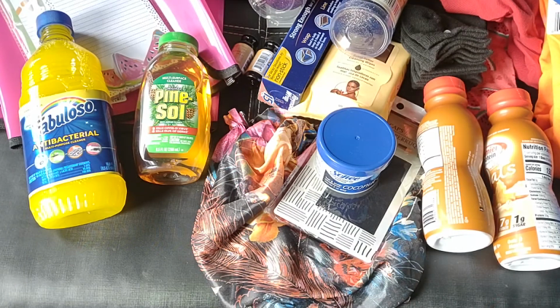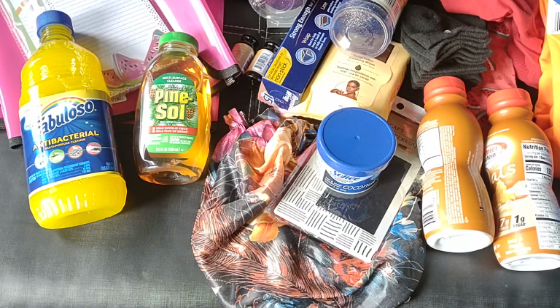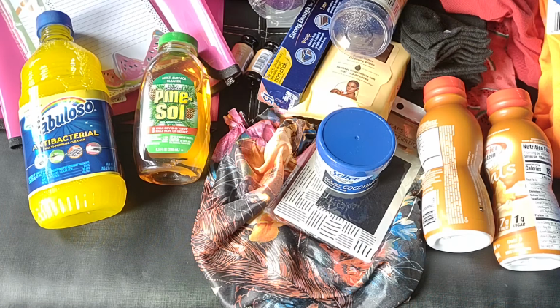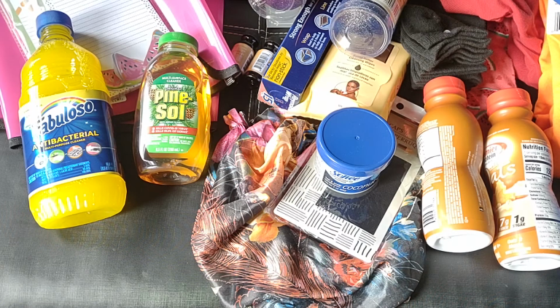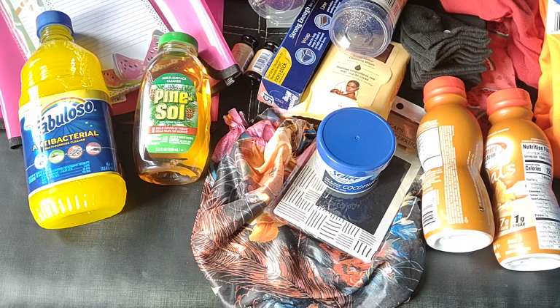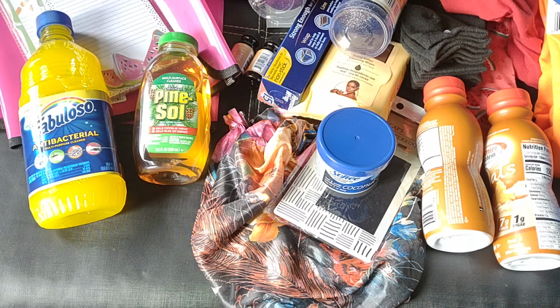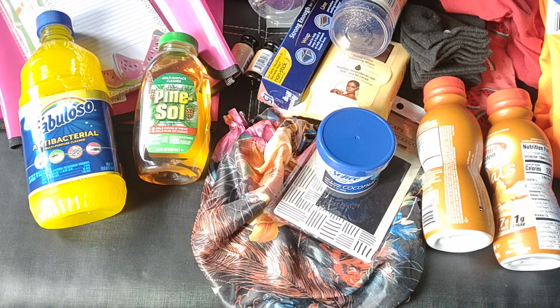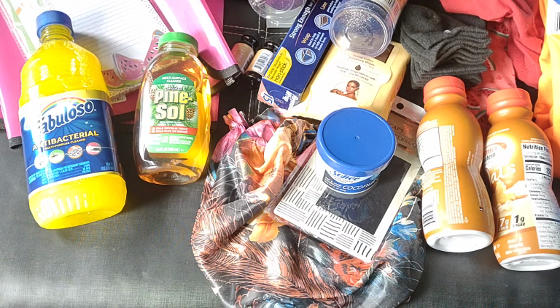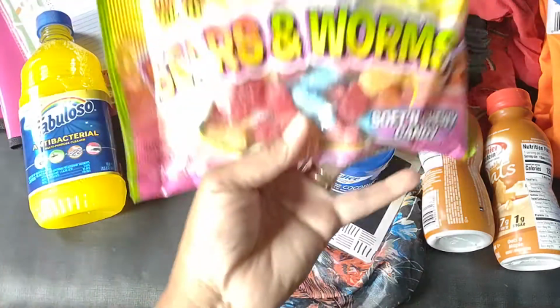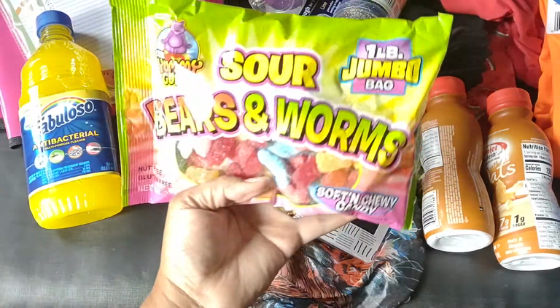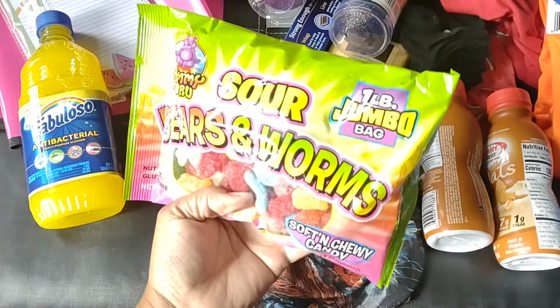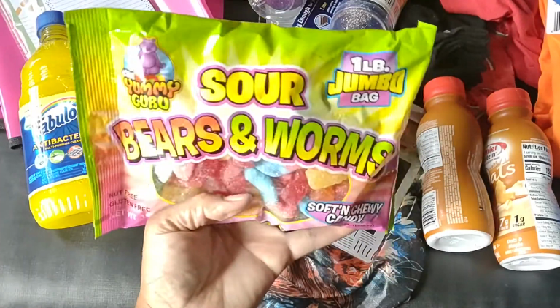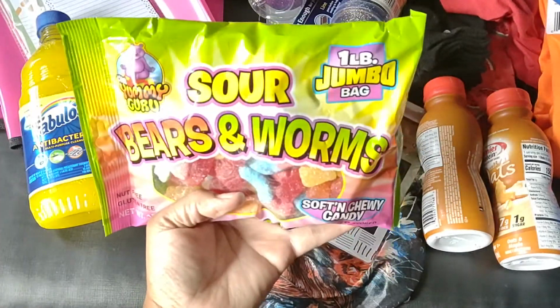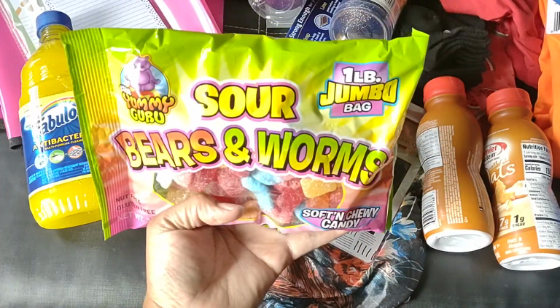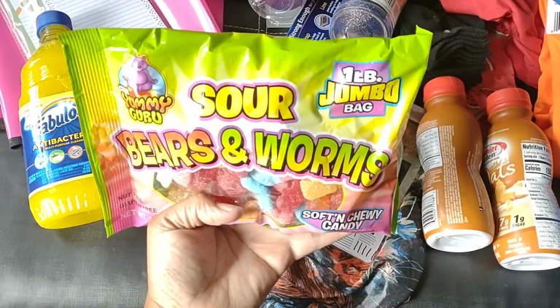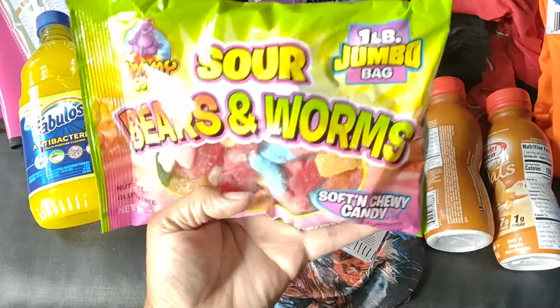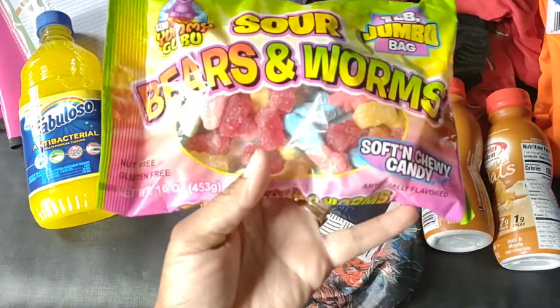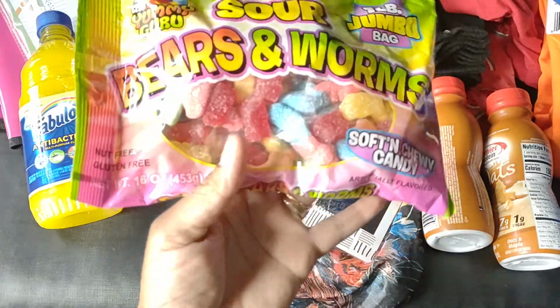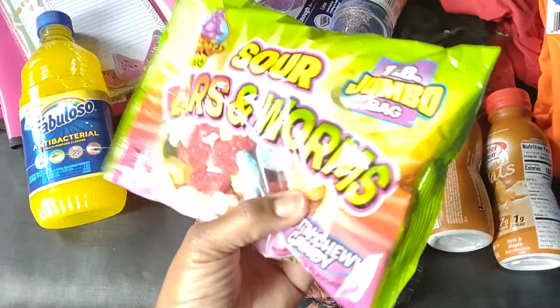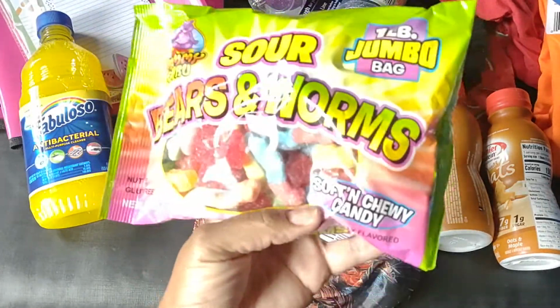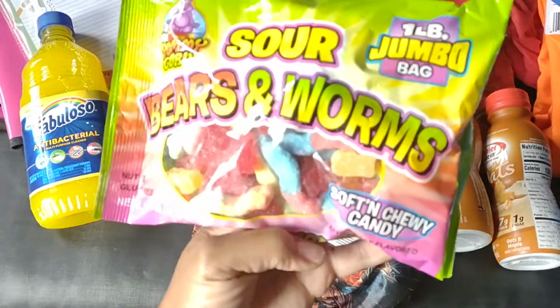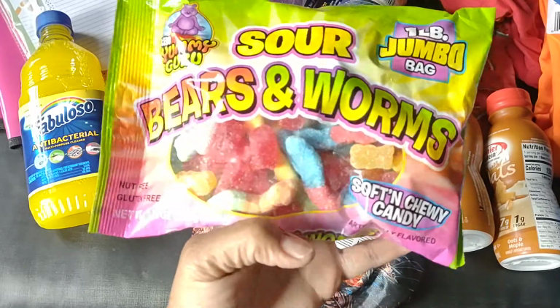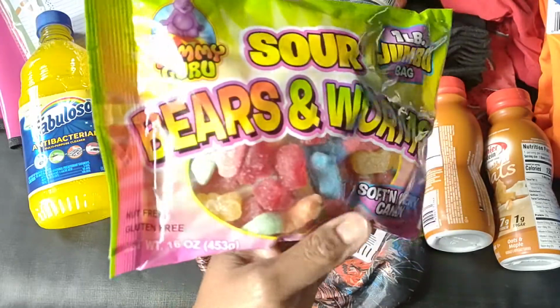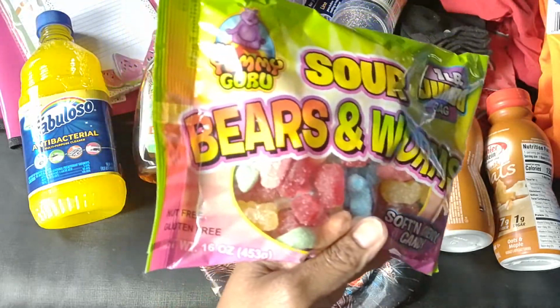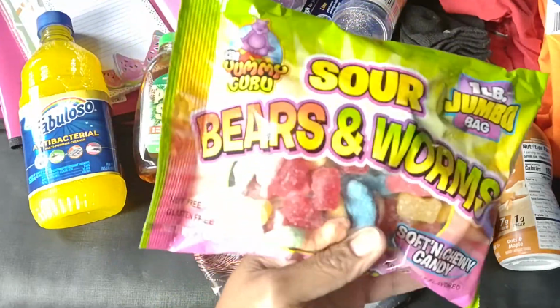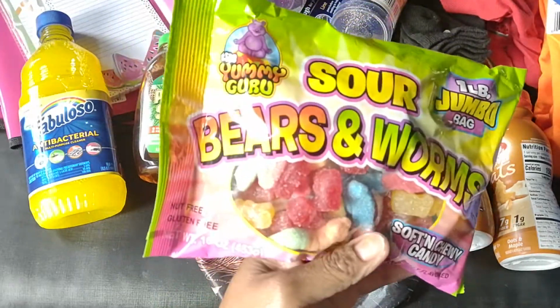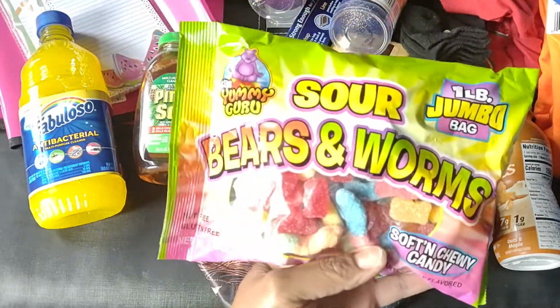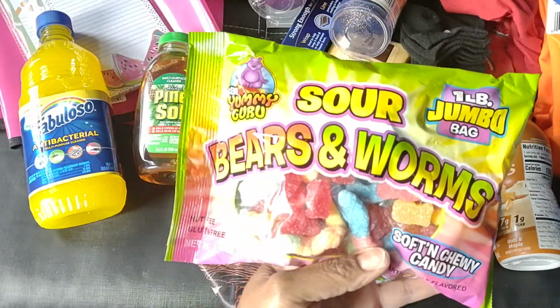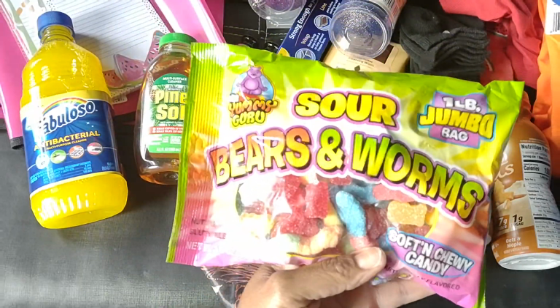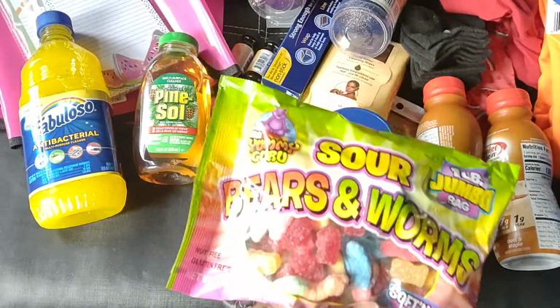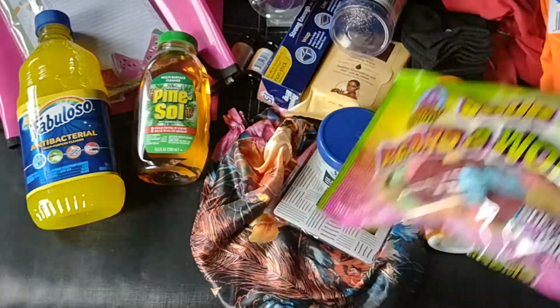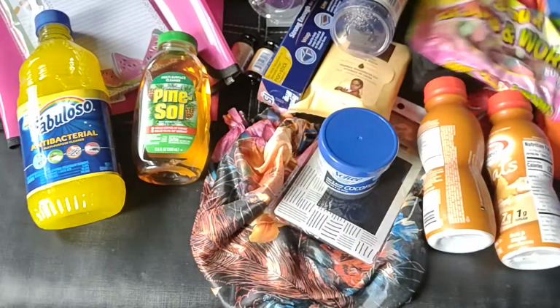I did pick up a couple bags of the sour bears and worms — my husband loves gummies. I picked up a couple of these jumbo bags; you get a lot of candy for a dollar. It's a 16 ounce bag, so I got a couple of those.